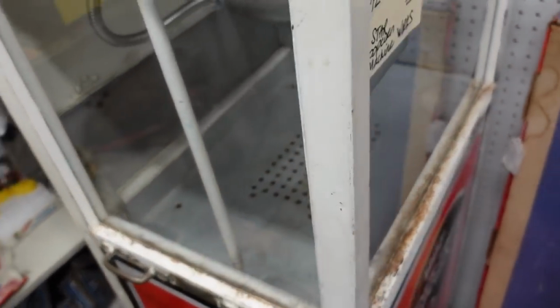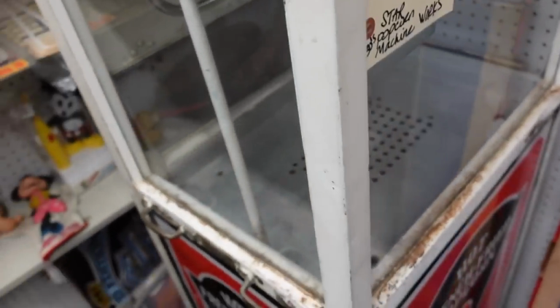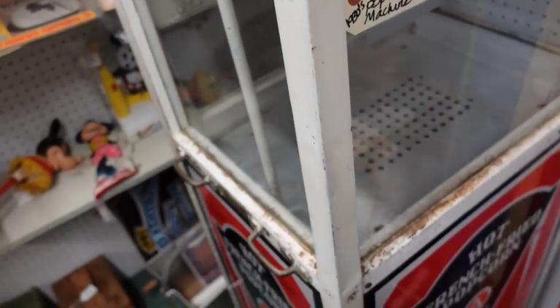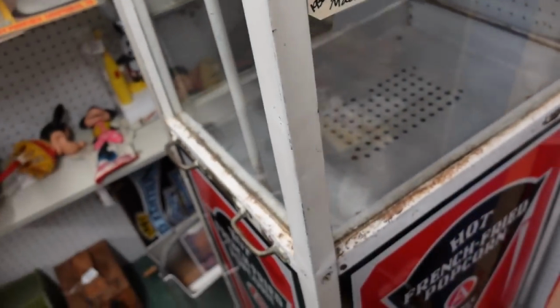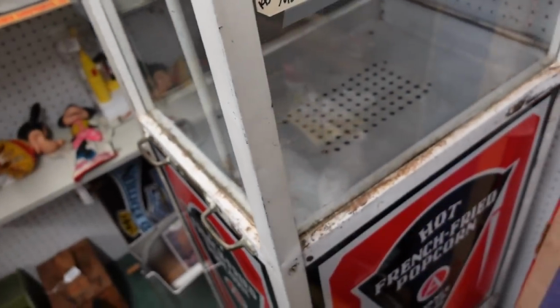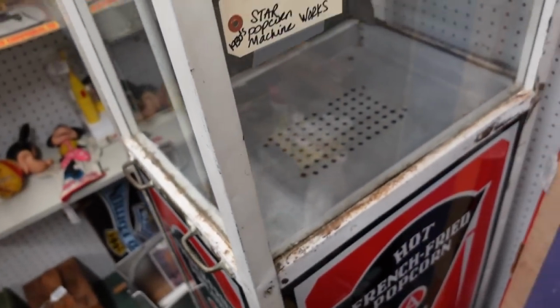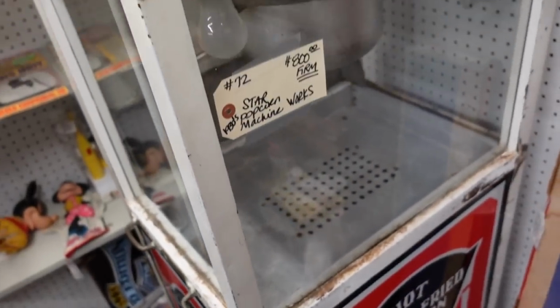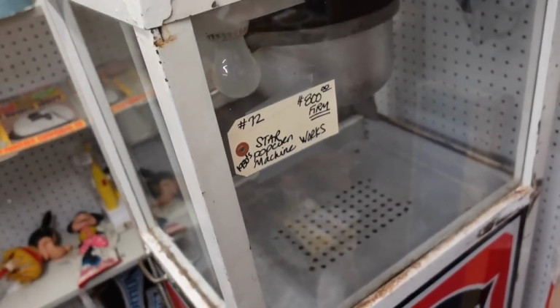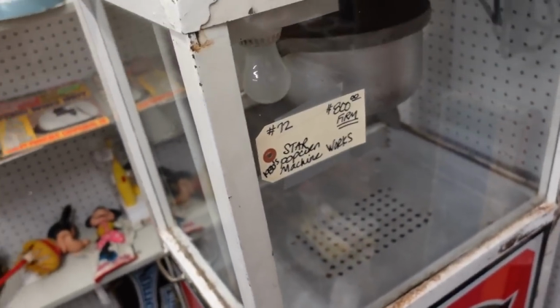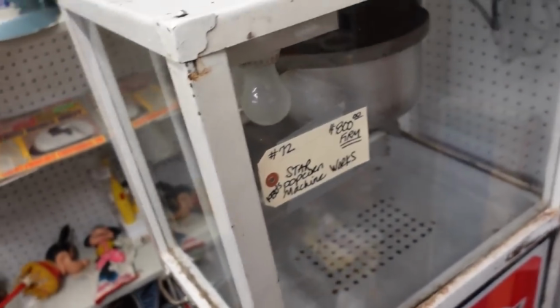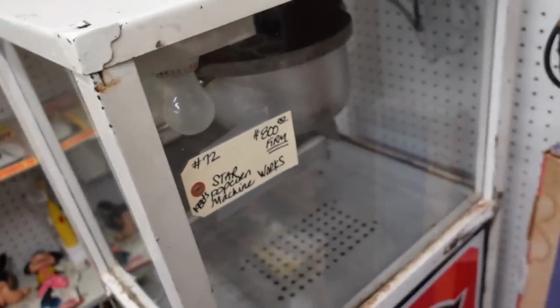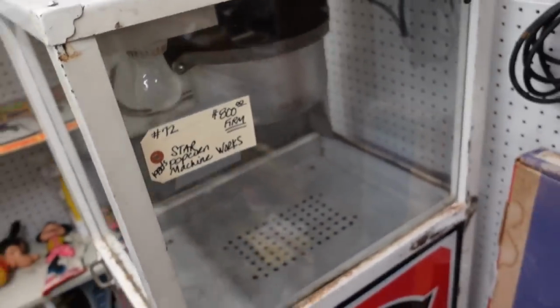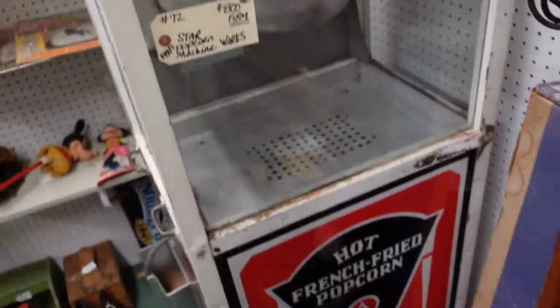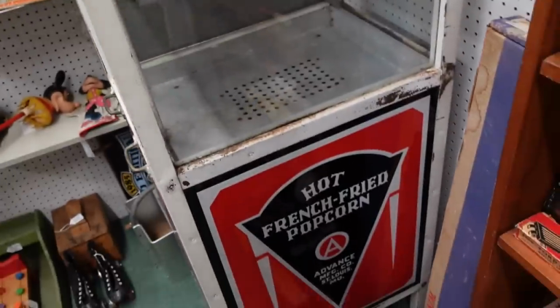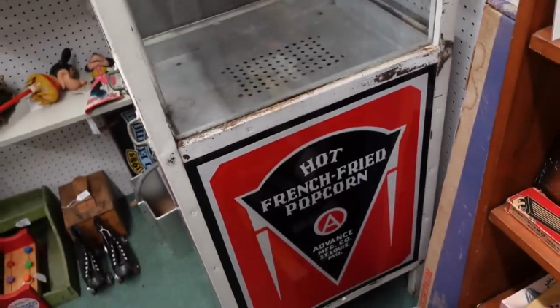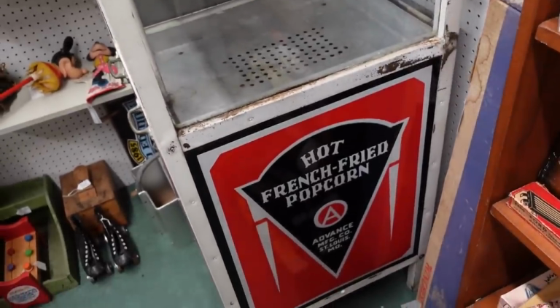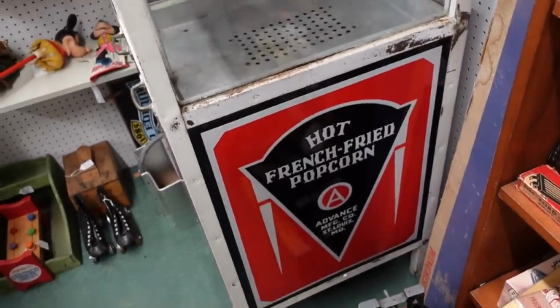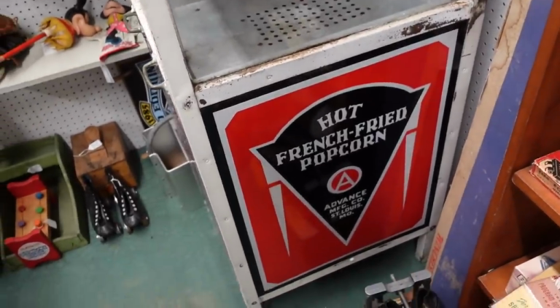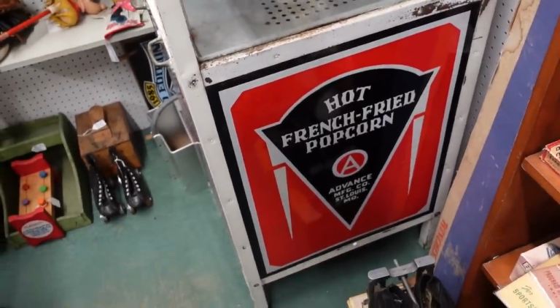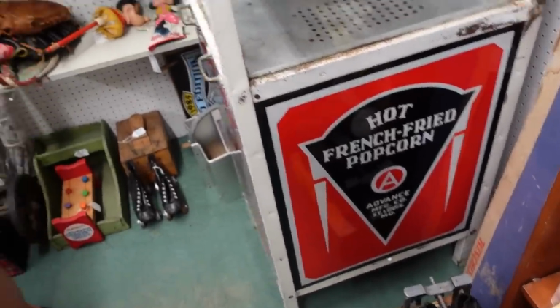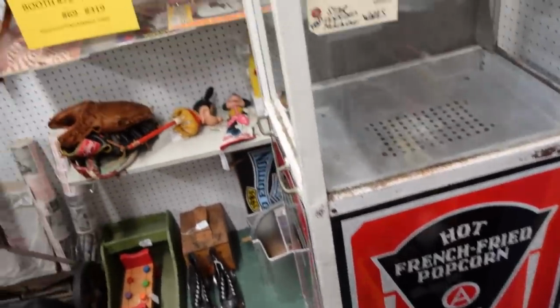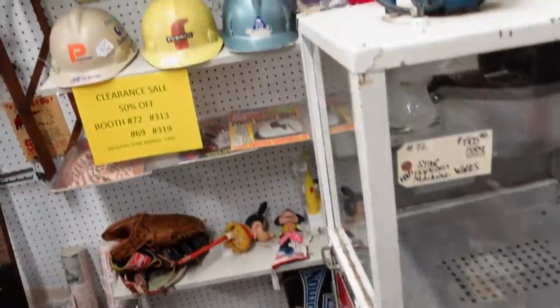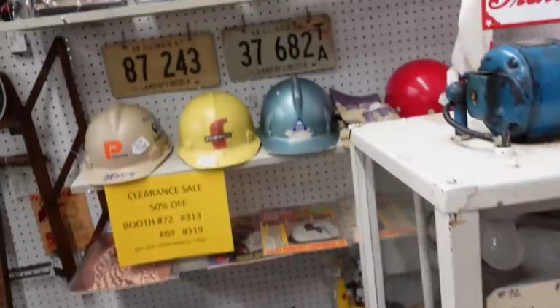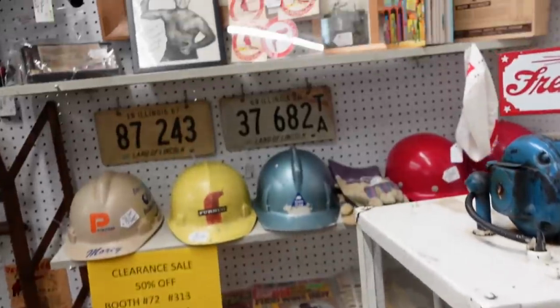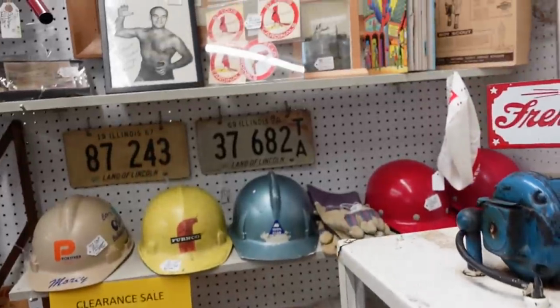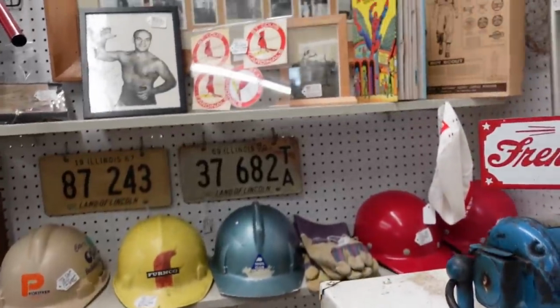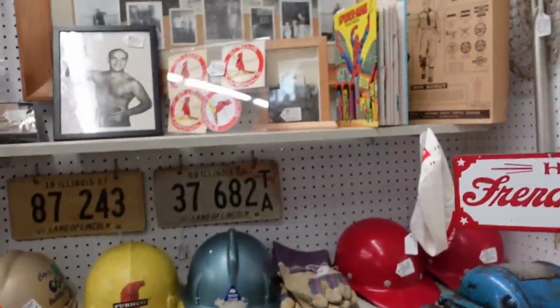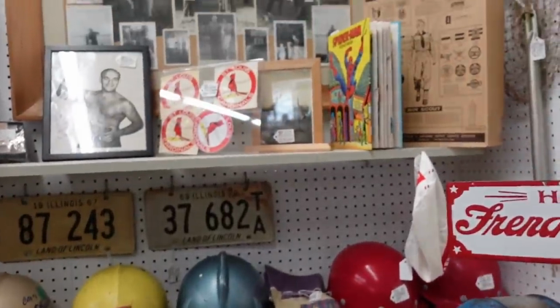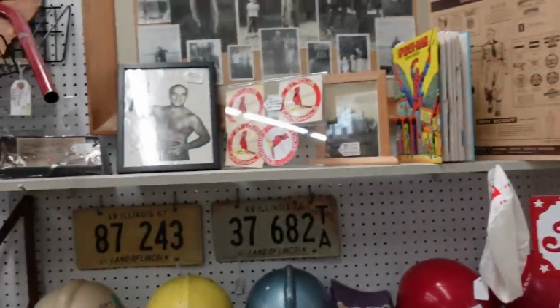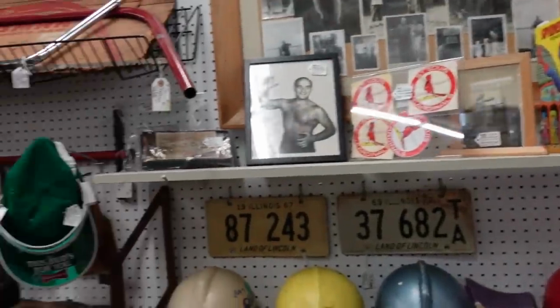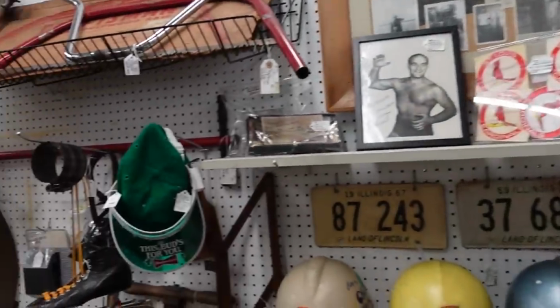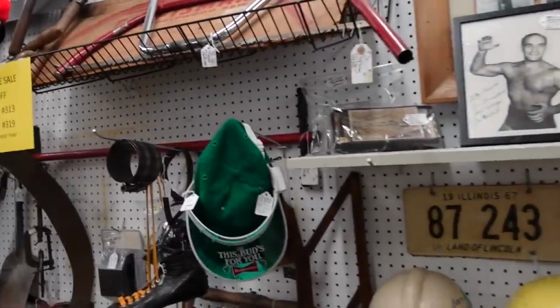Remember that time I was looking for one? Yes. Well, I'm not looking for one anymore - that's okay. Popcorn's overrated.